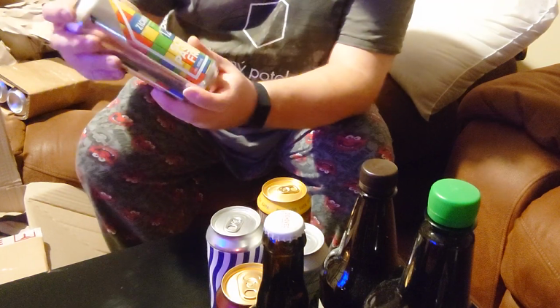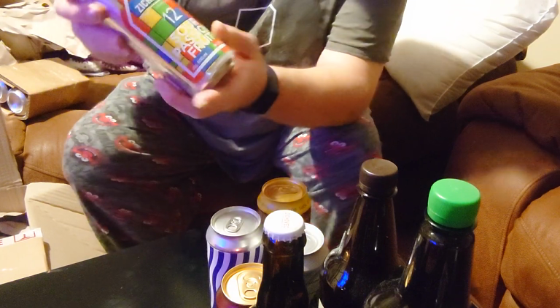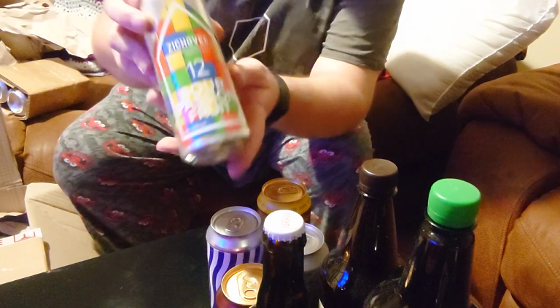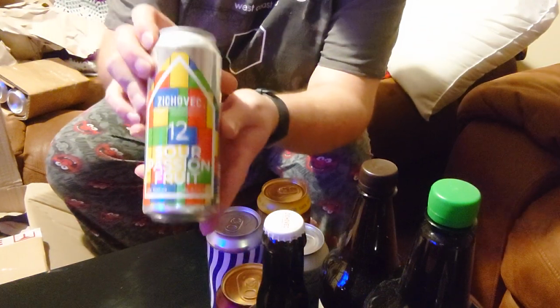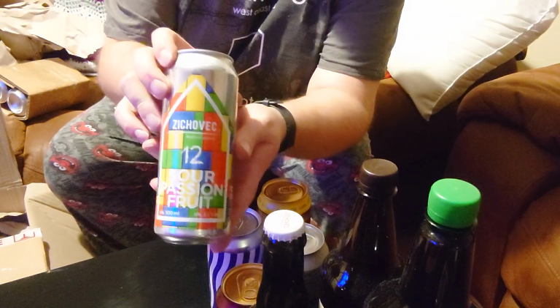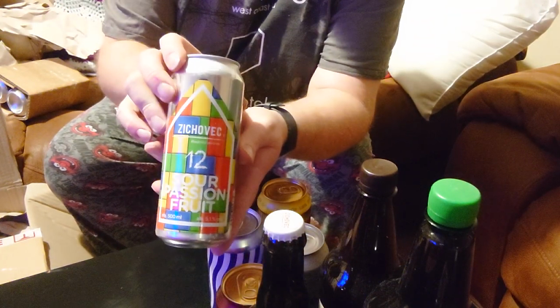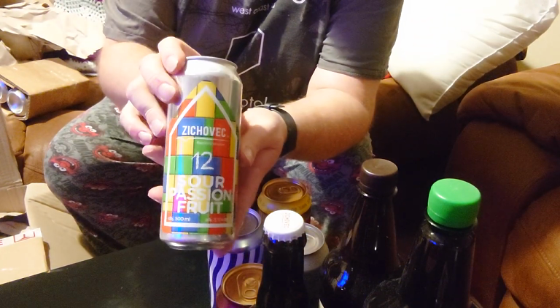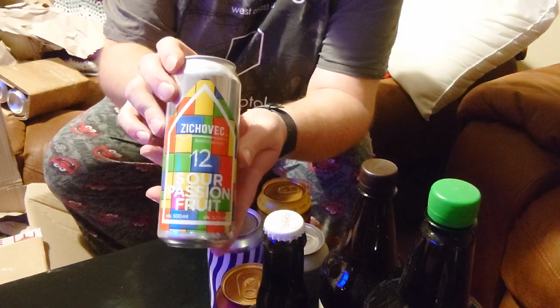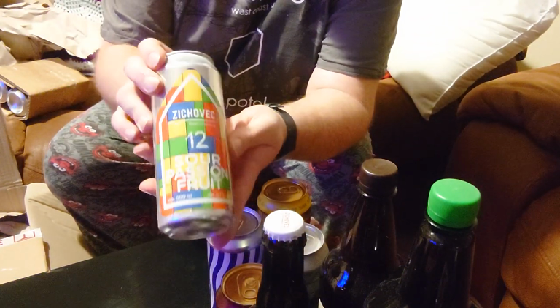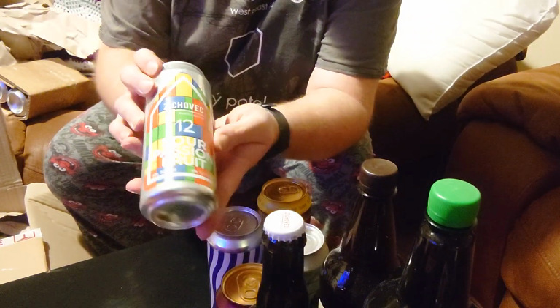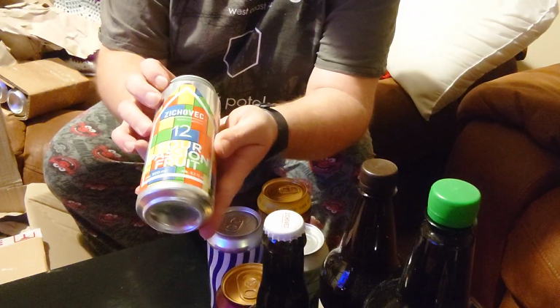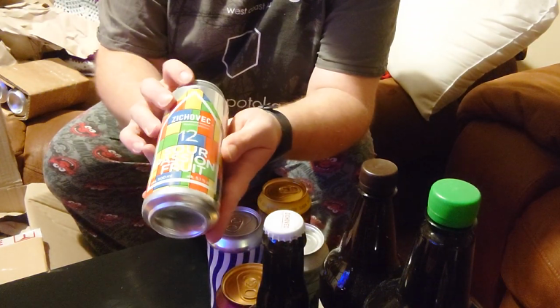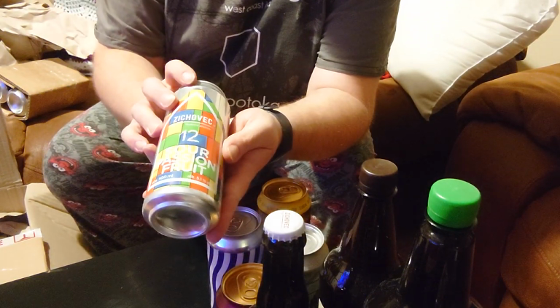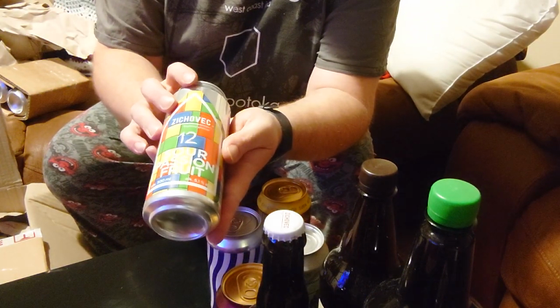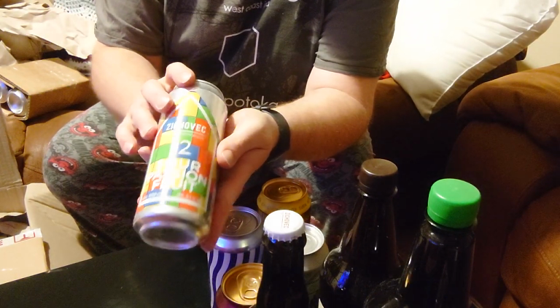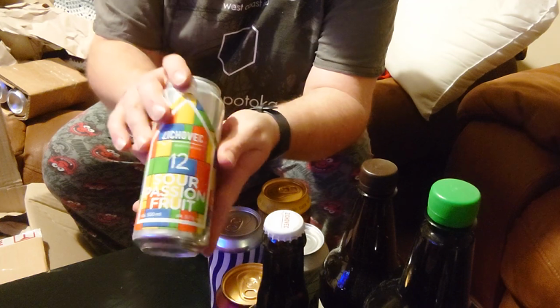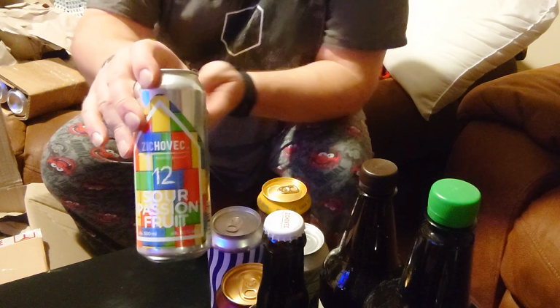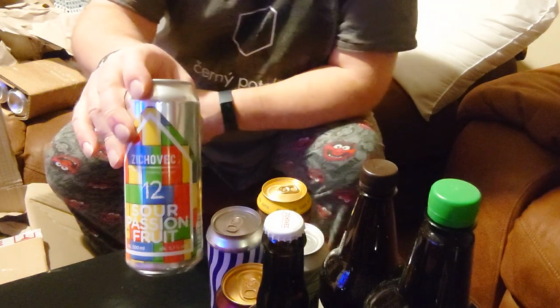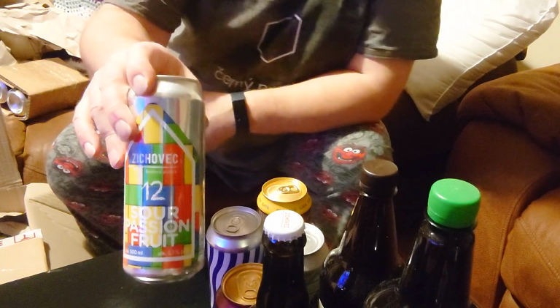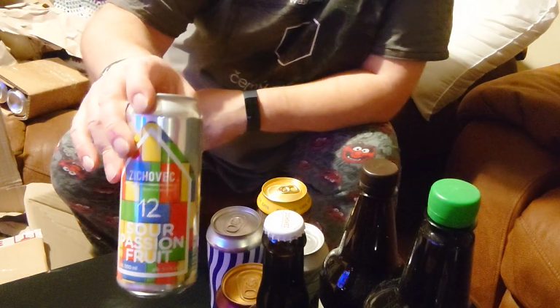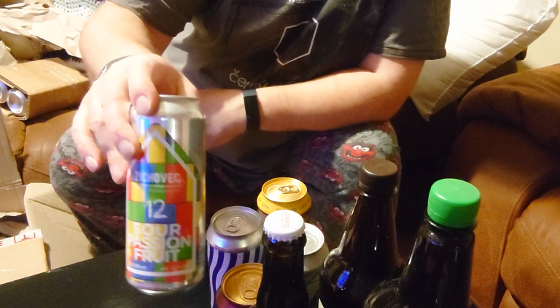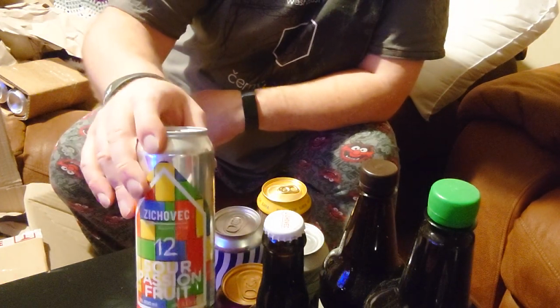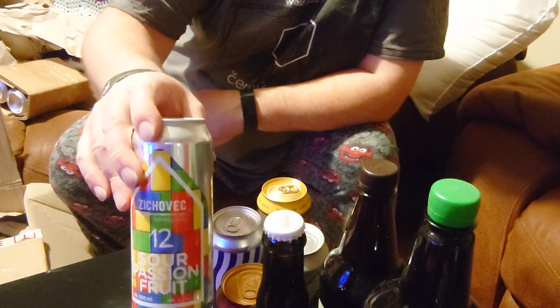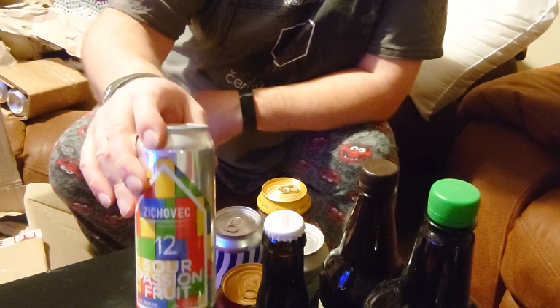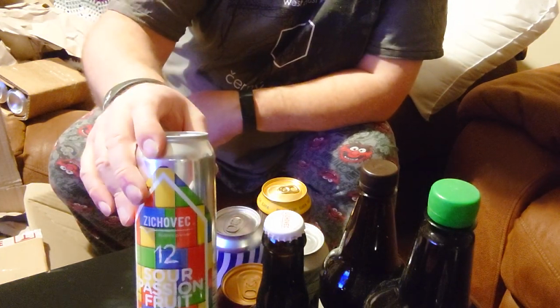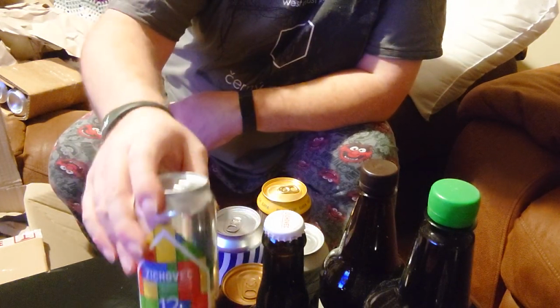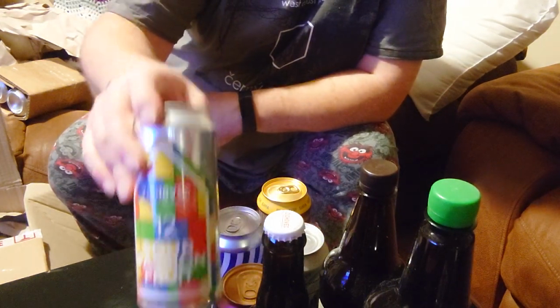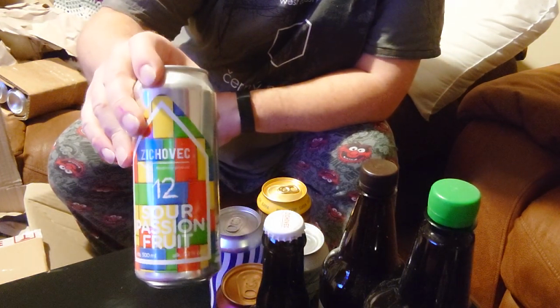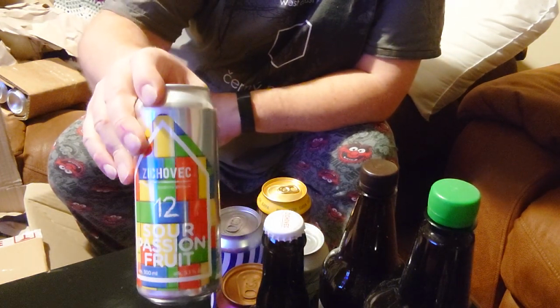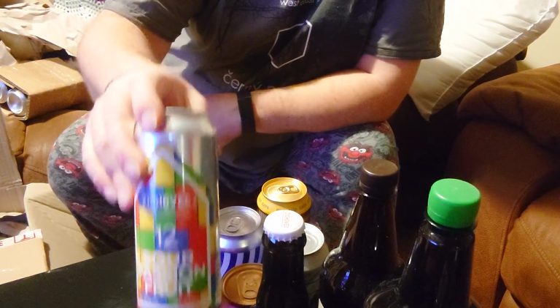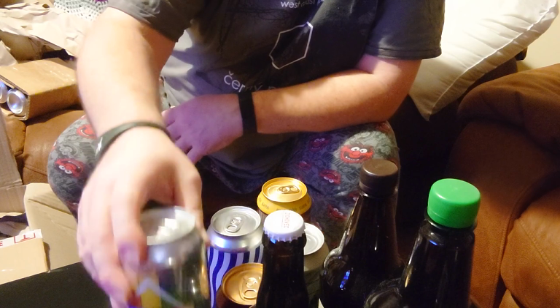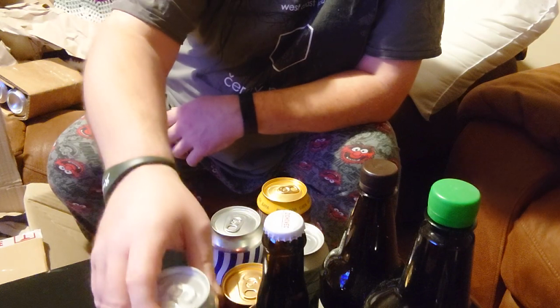Another Zikovitz. This time, Sour Passion Fruit. I'm not ordinarily a big fan of the sour beer style, but this is Zikovitz, so I'm going to give it a try.